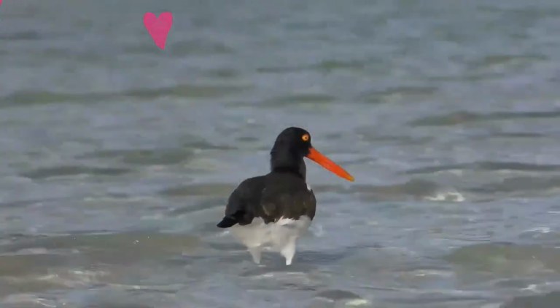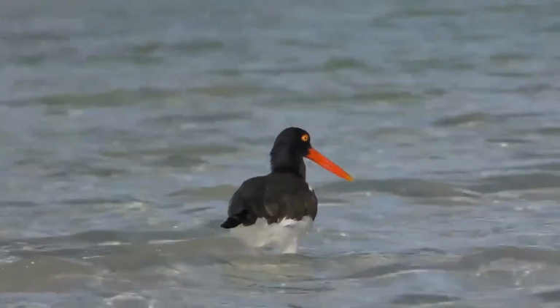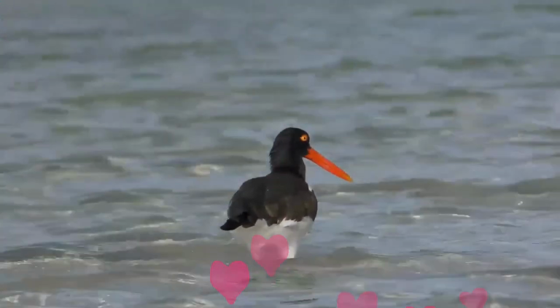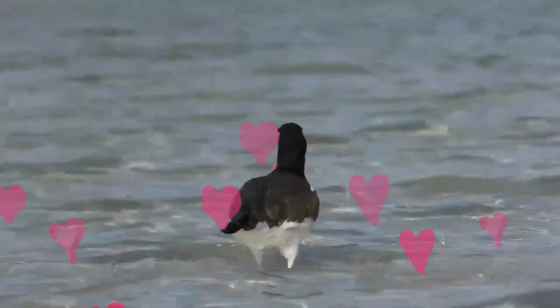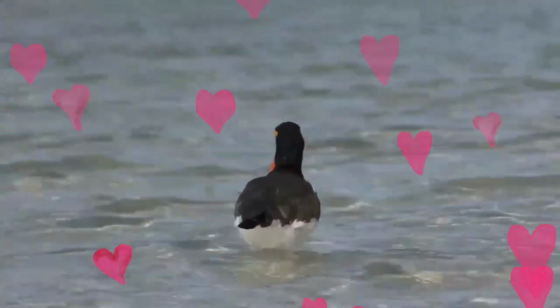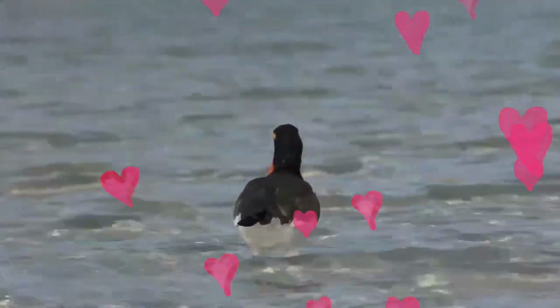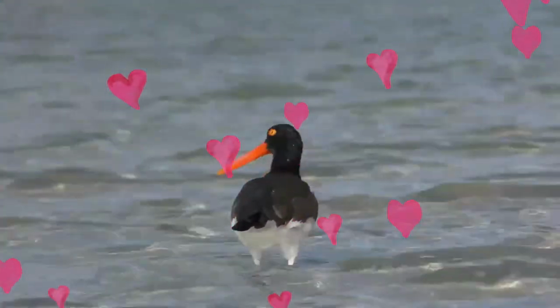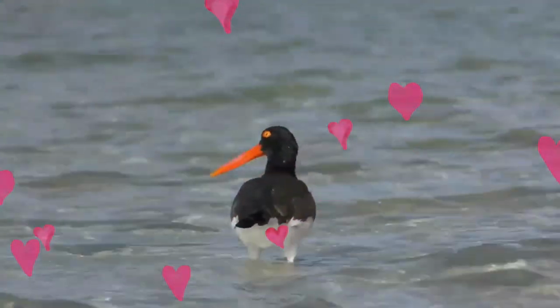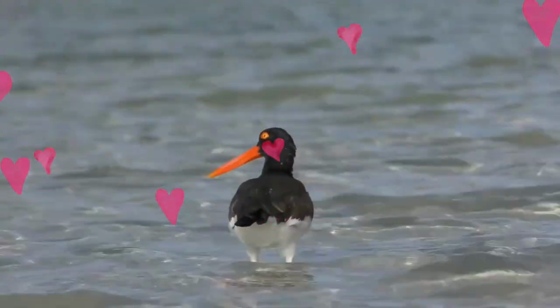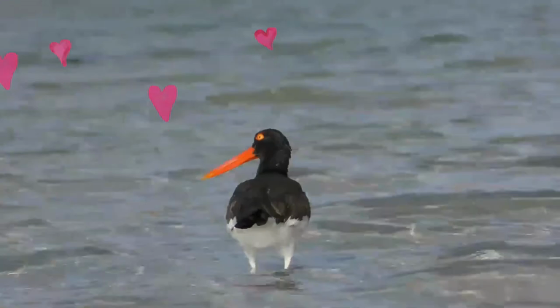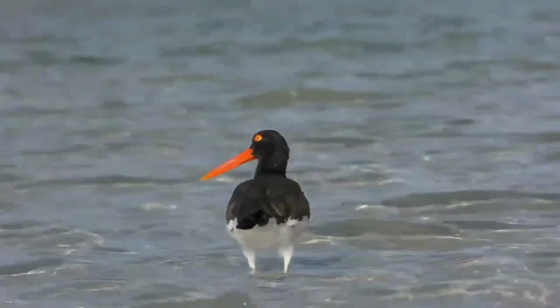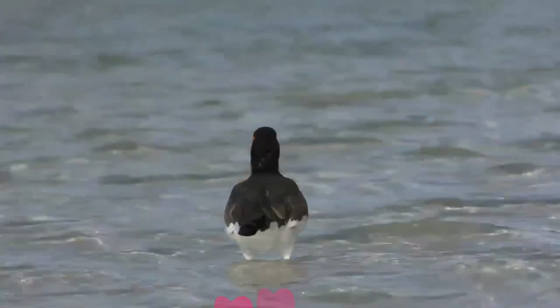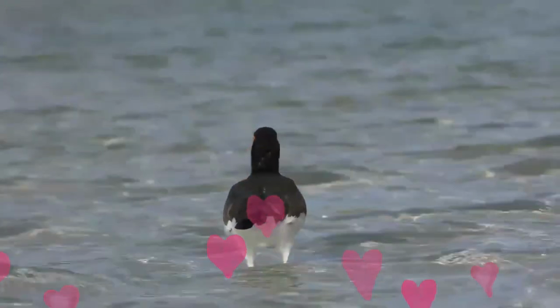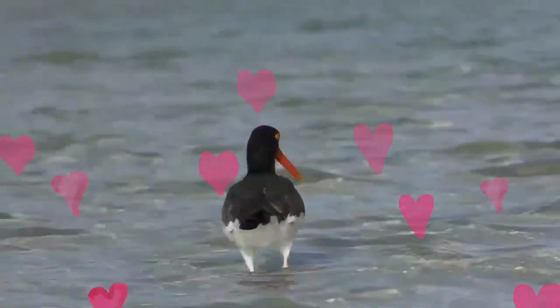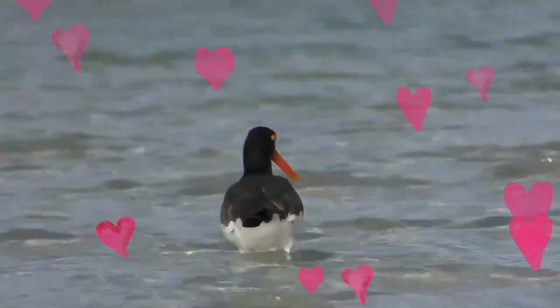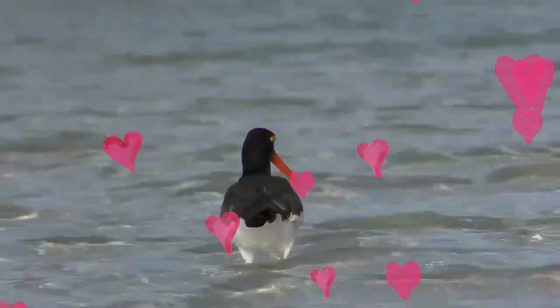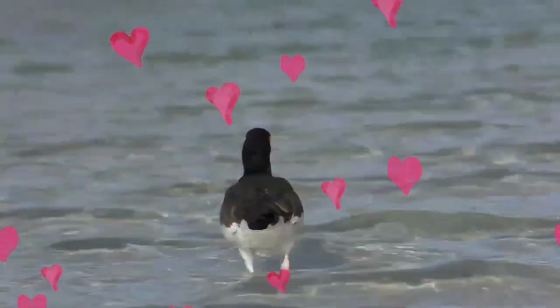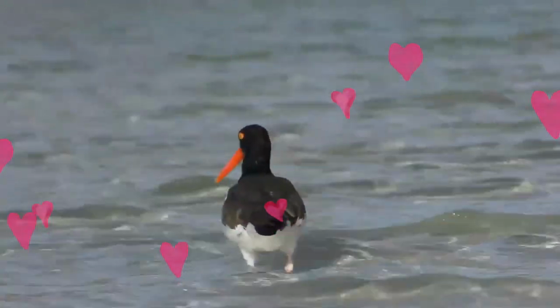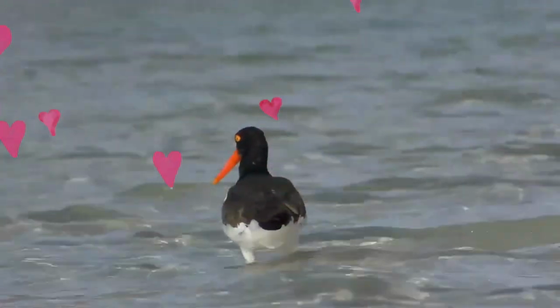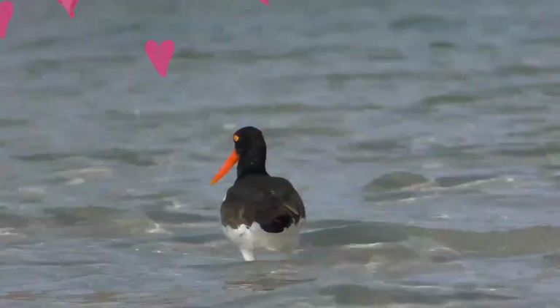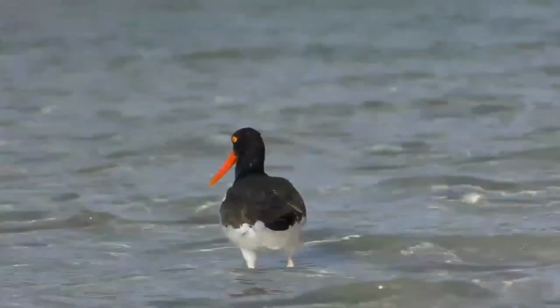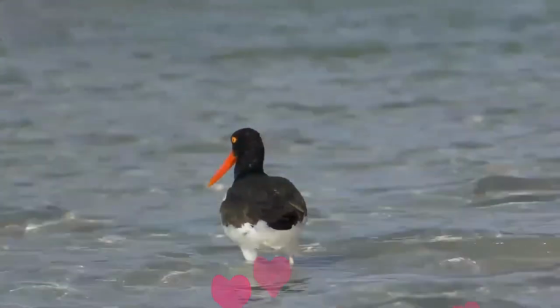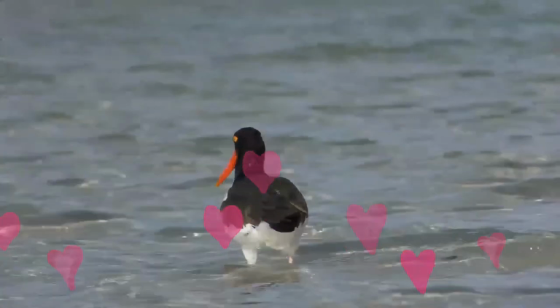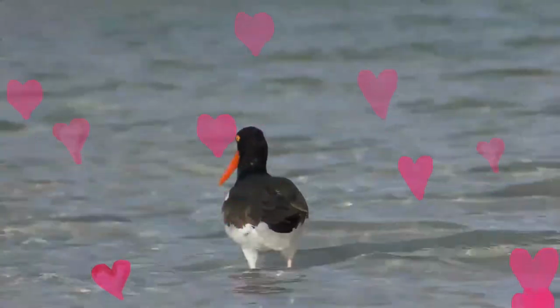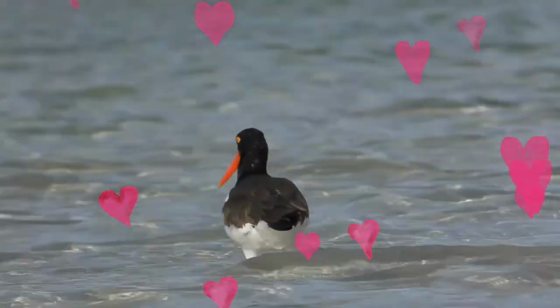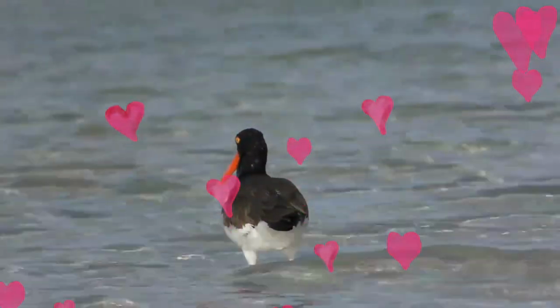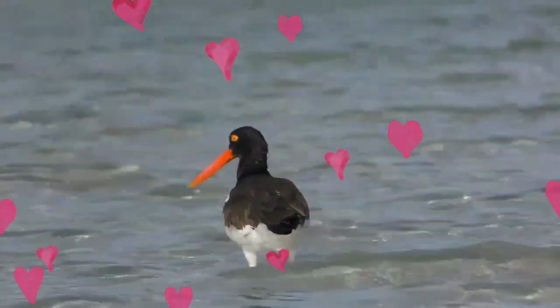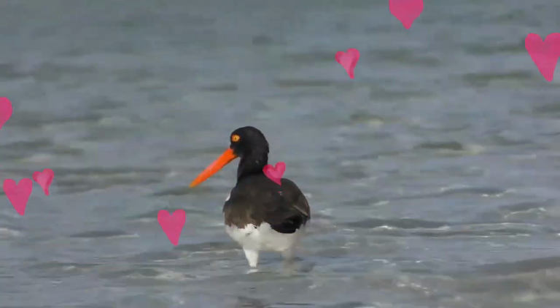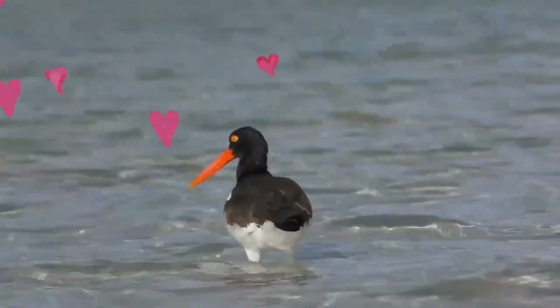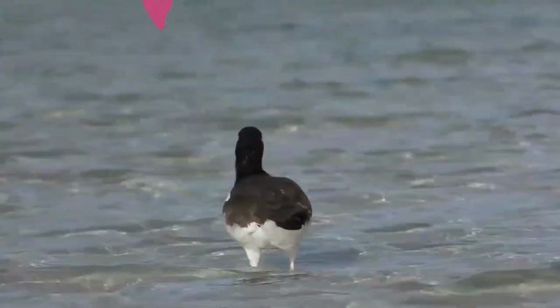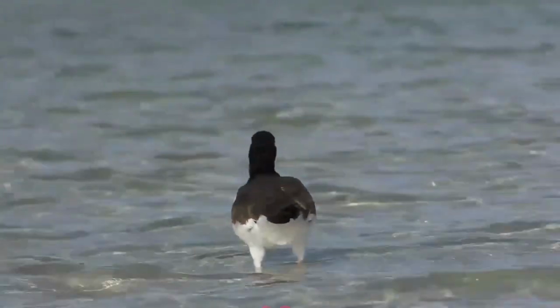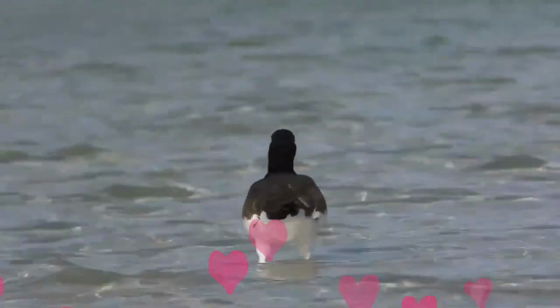During the breeding season, these birds are found along the Atlantic and Gulf coasts, from Massachusetts south to Argentina and Chile. In winter, they are found in flocks along the coast from central New Jersey to the Gulf of Mexico.